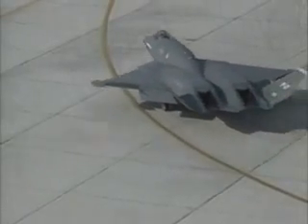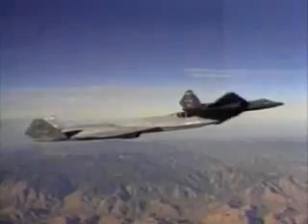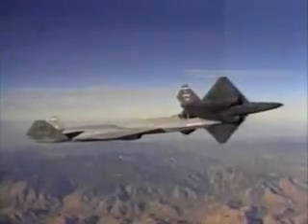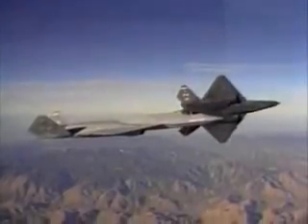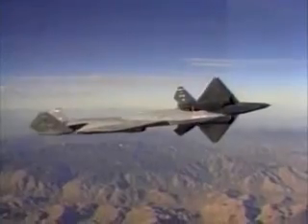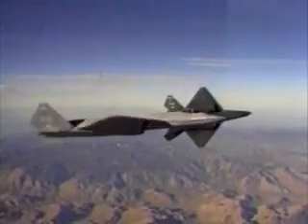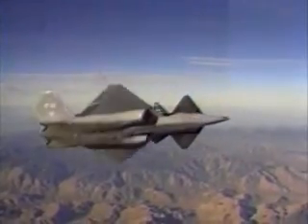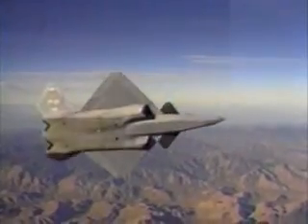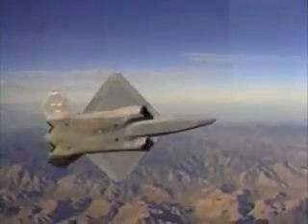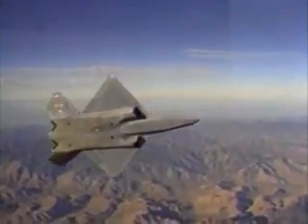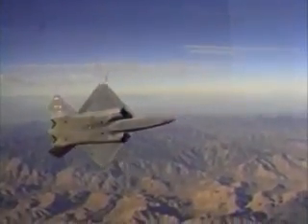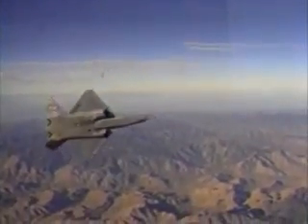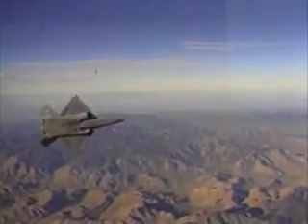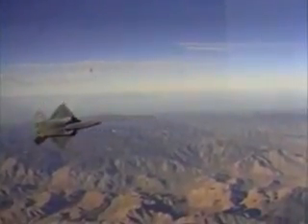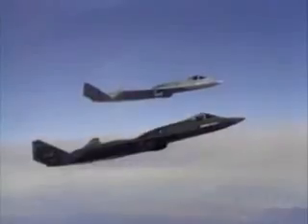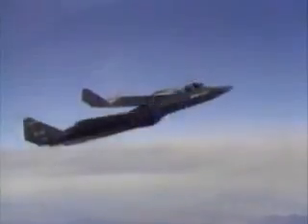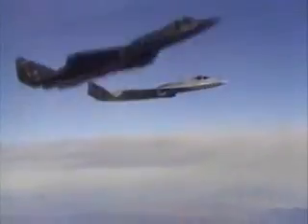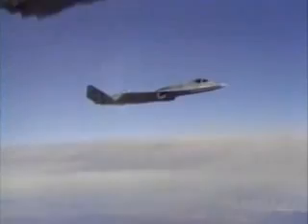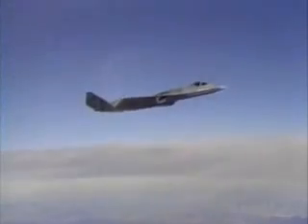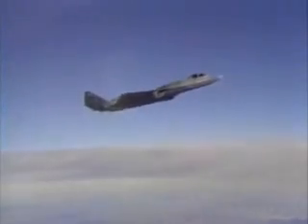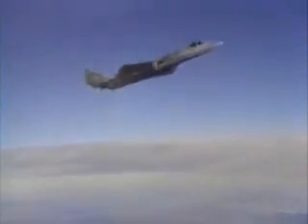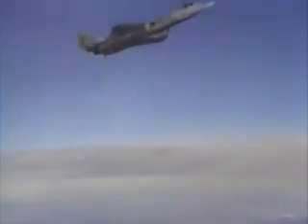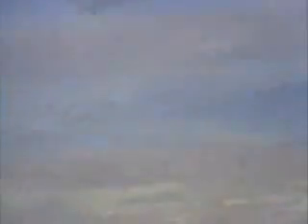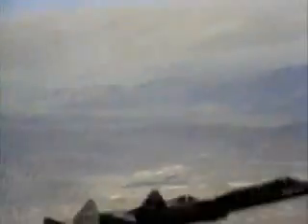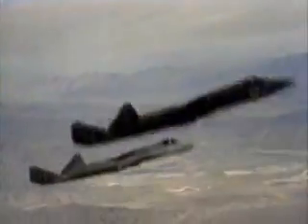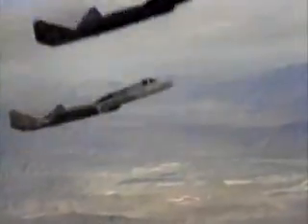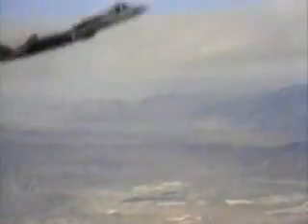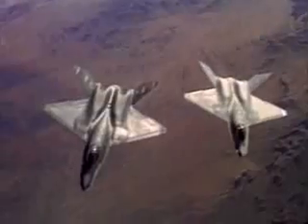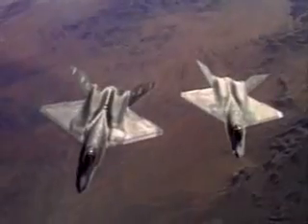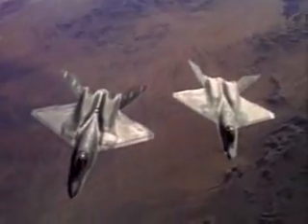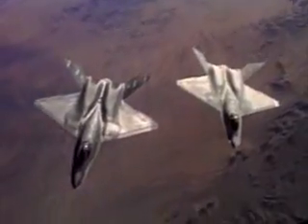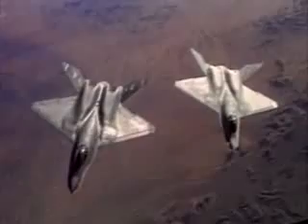But fighters still require both speed and maneuverability, even in the missile age. Unfortunately, incorporating stealth features in fighters dictates sacrifices in their performance.